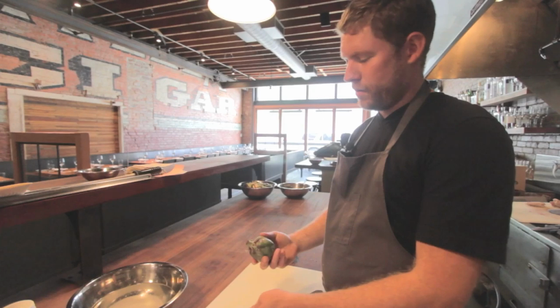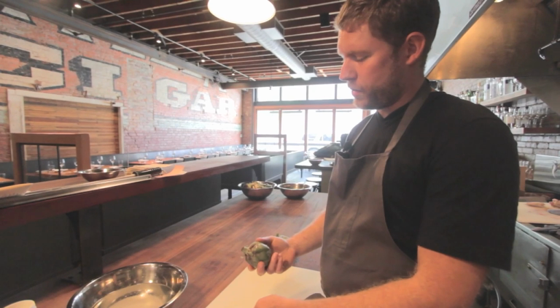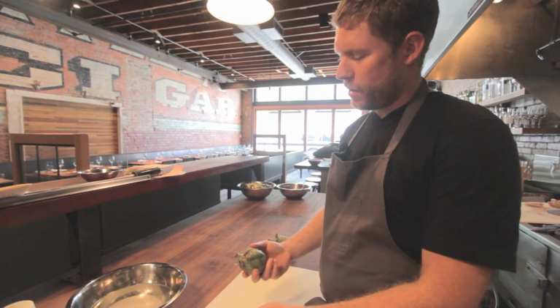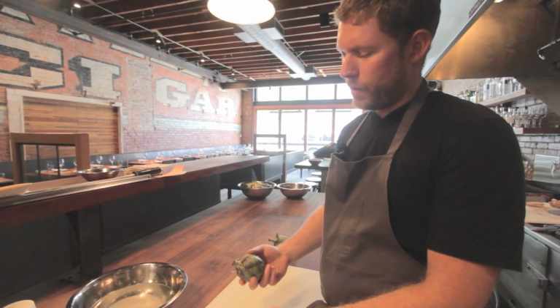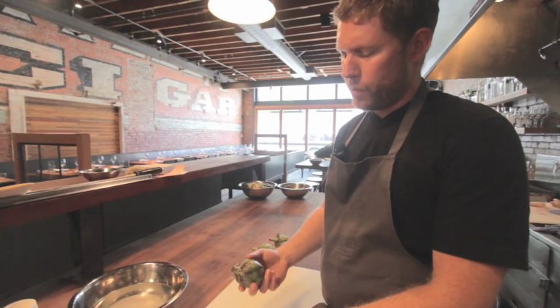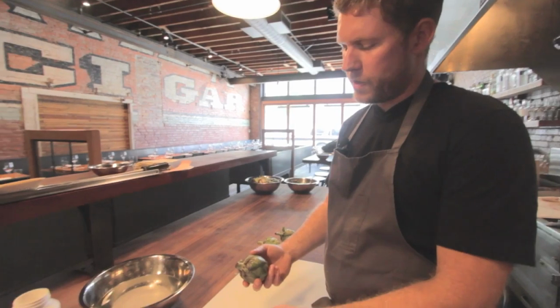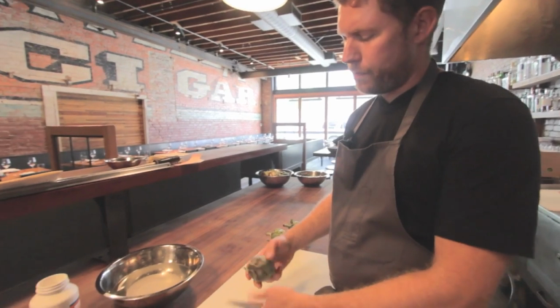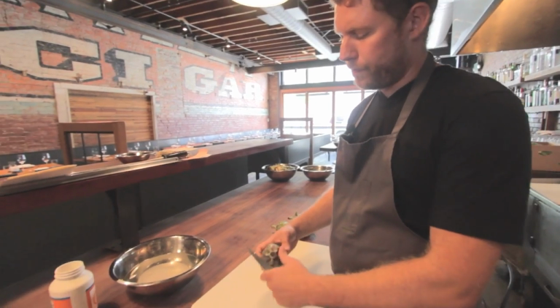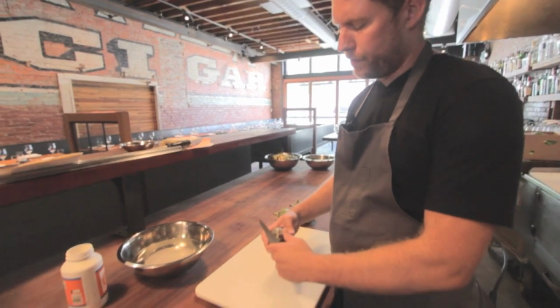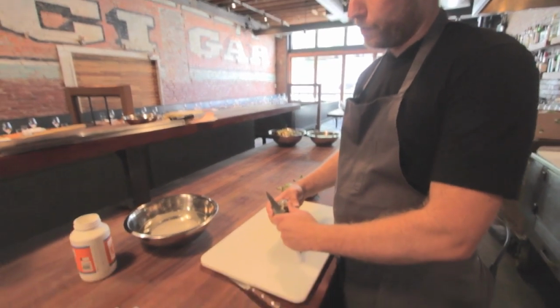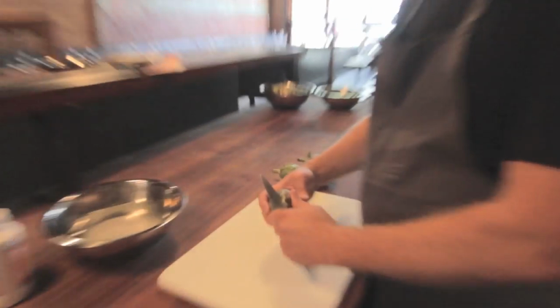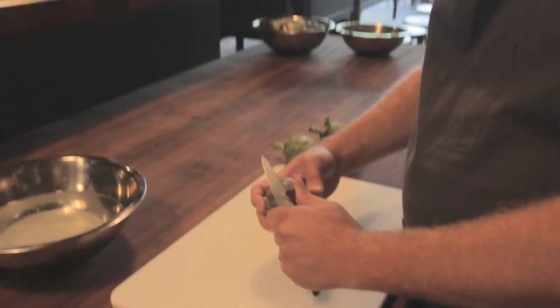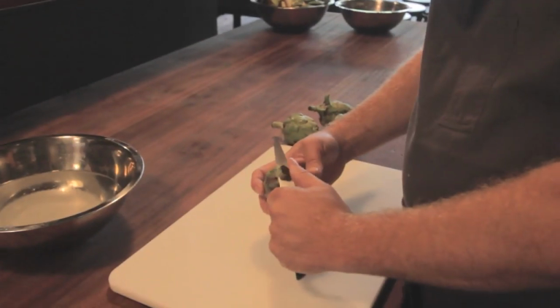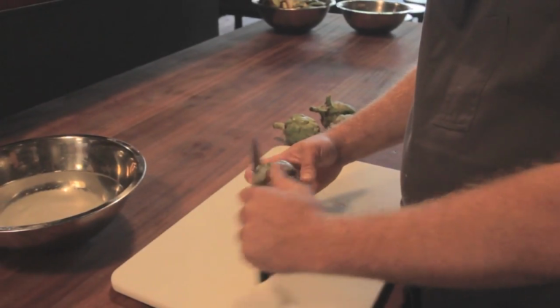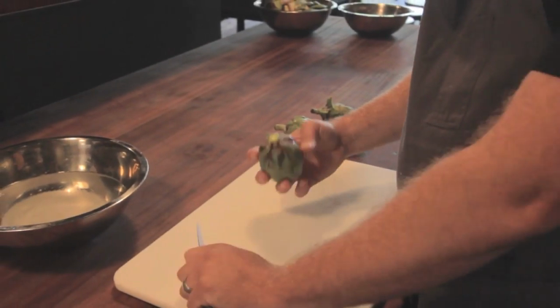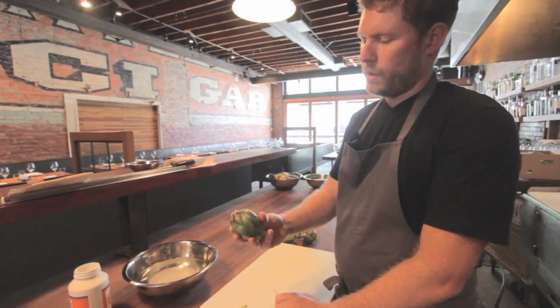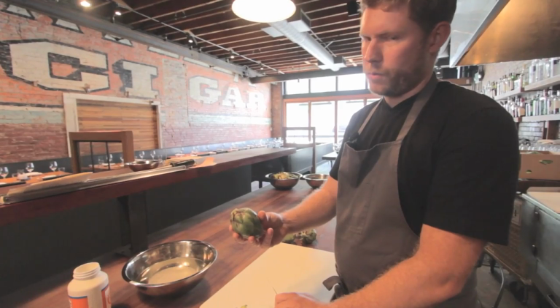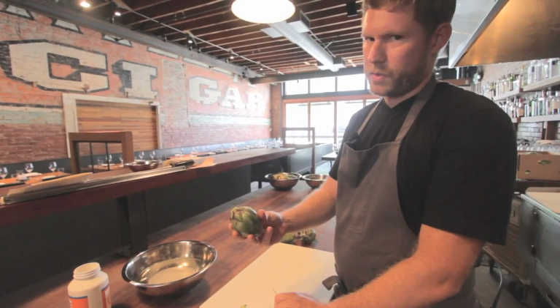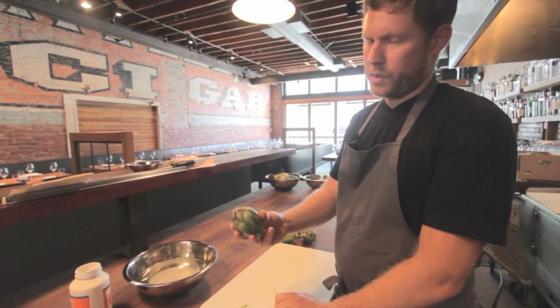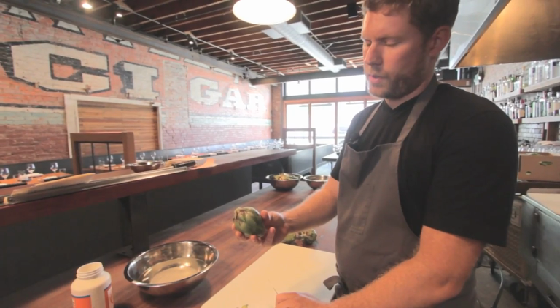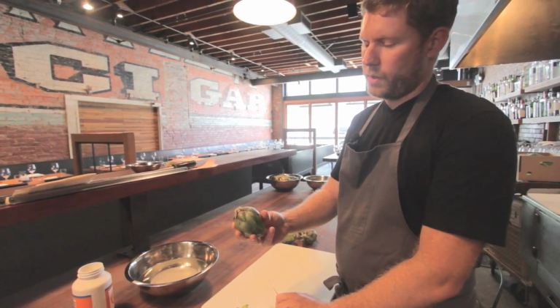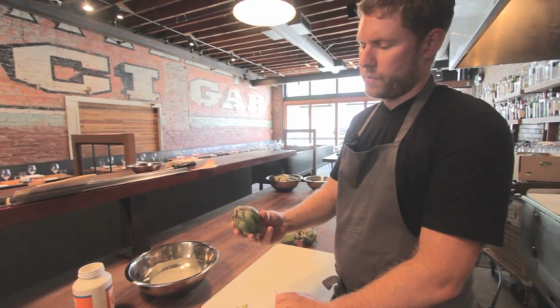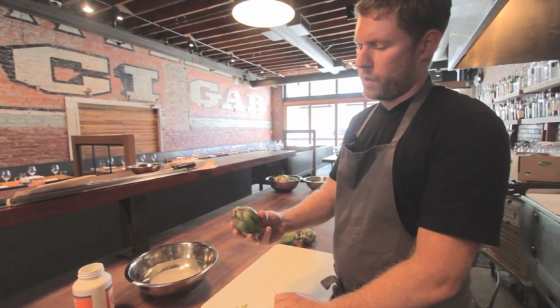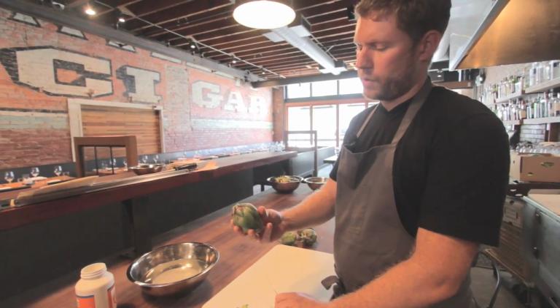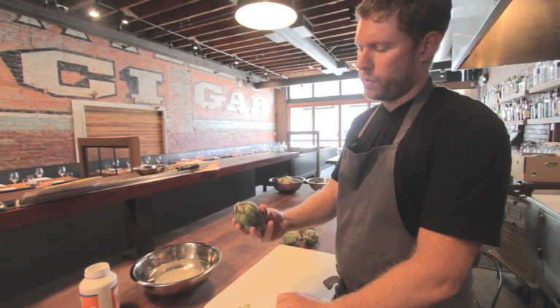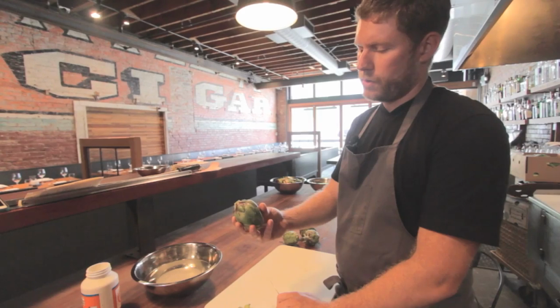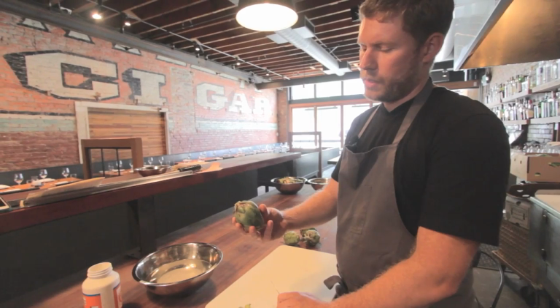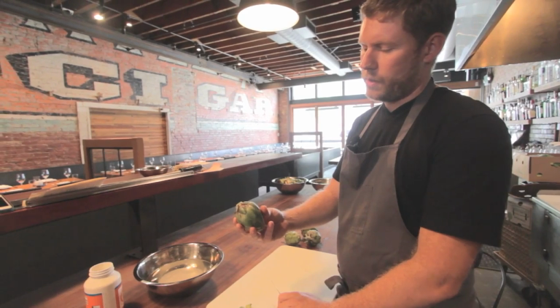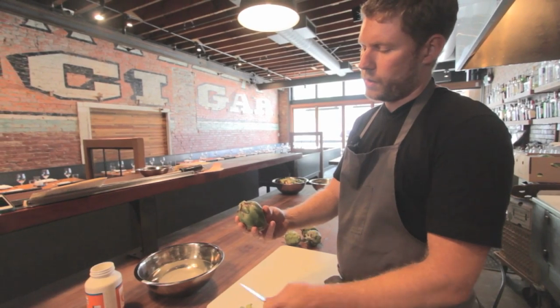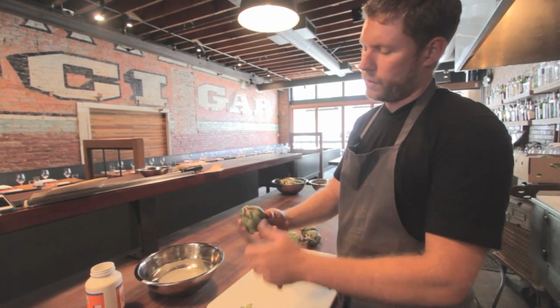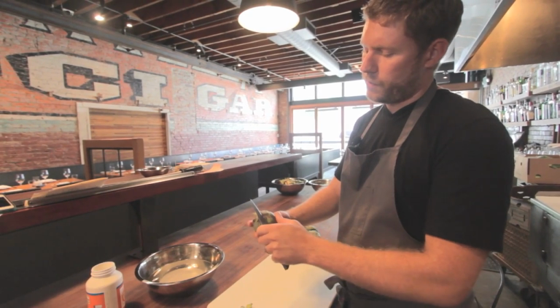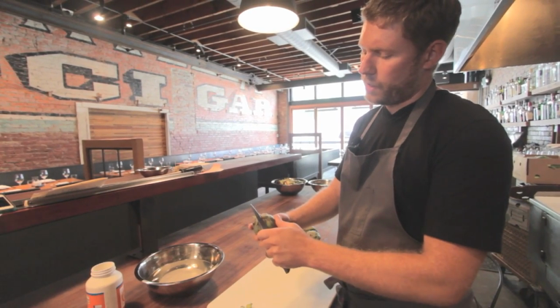We're gonna start out by removing the top. And then we're just gonna cut away the leaves from the bottom of the choke, and then cut the leaves off the top.